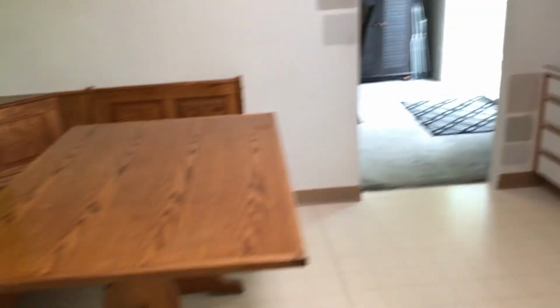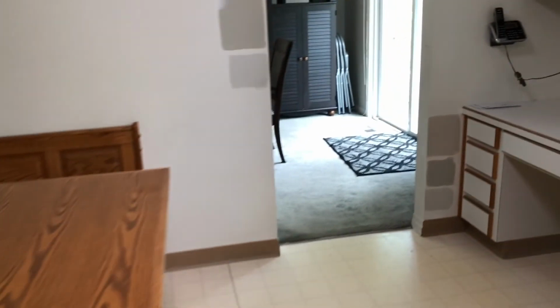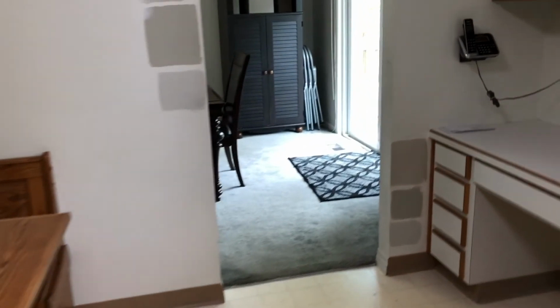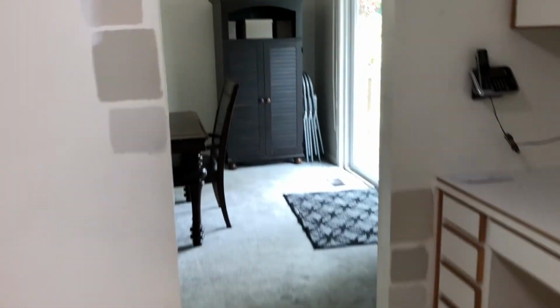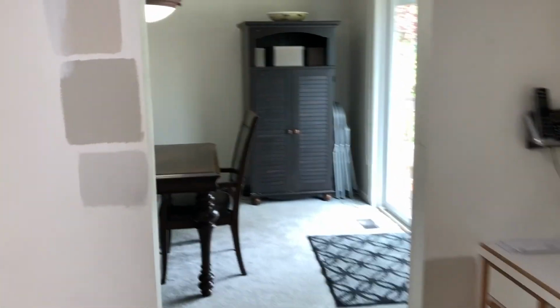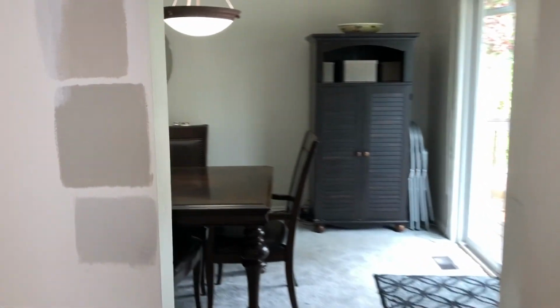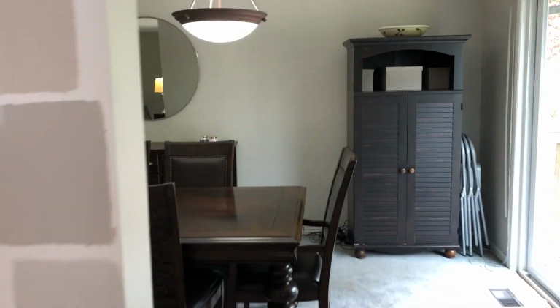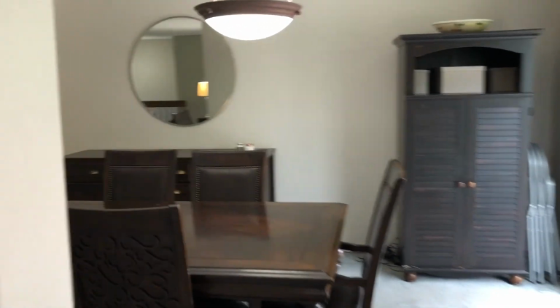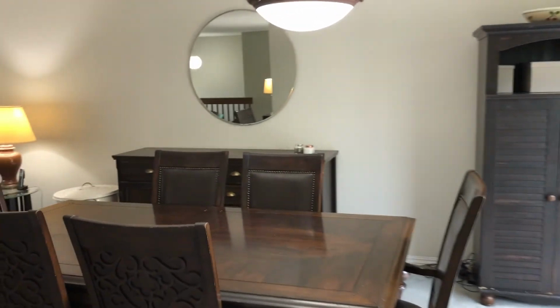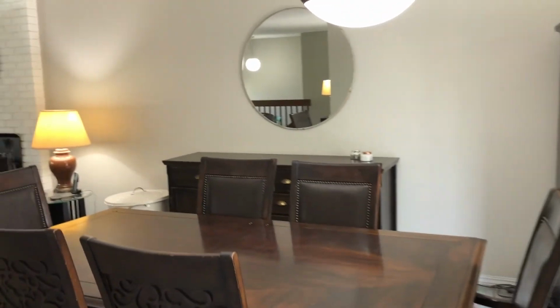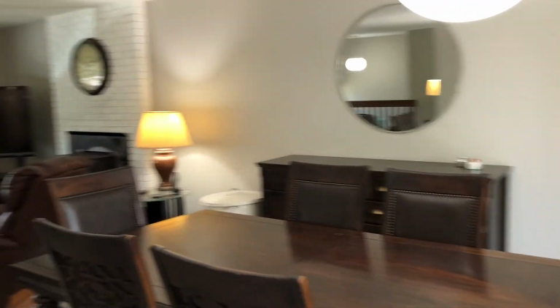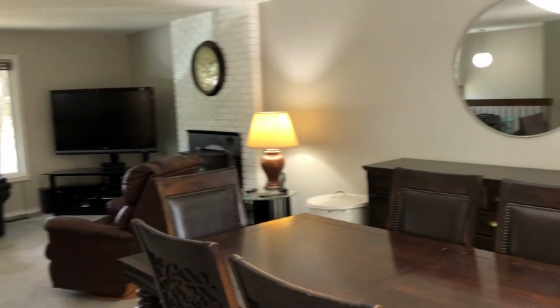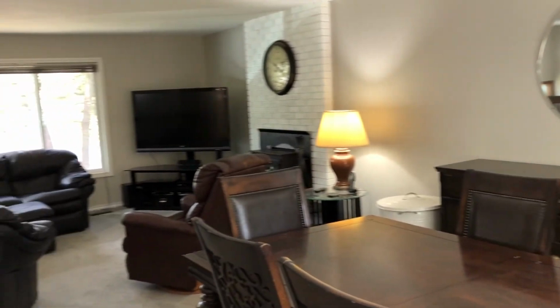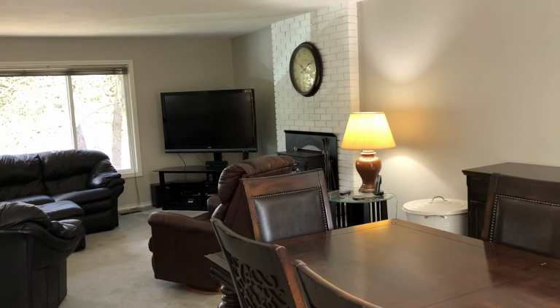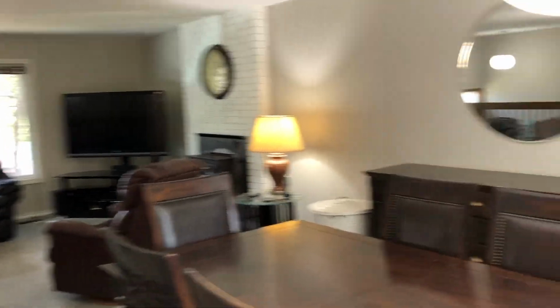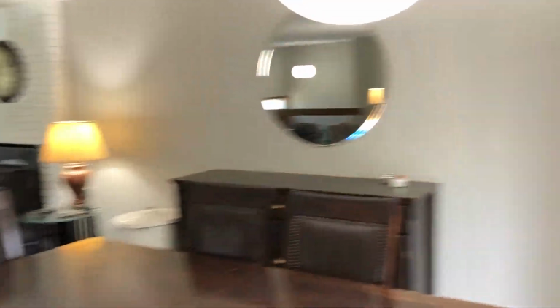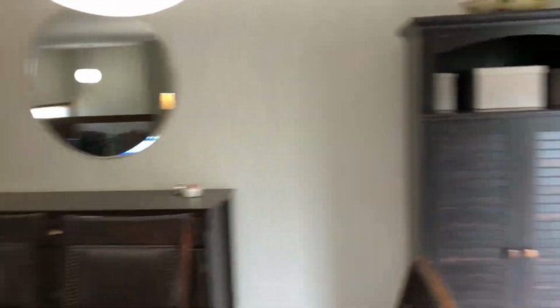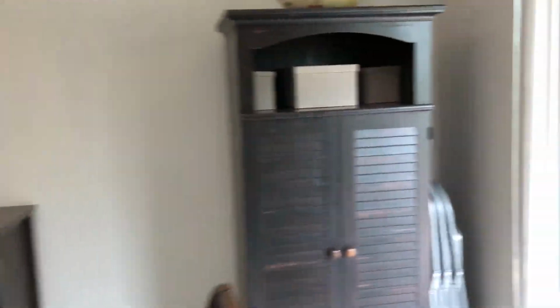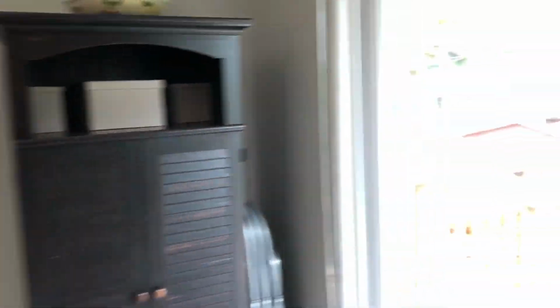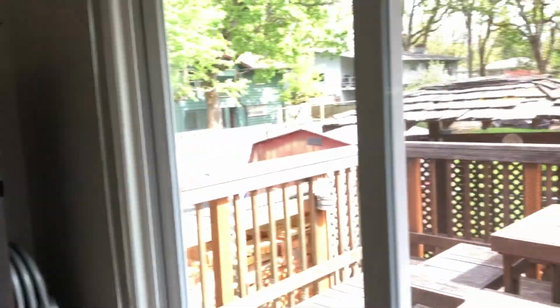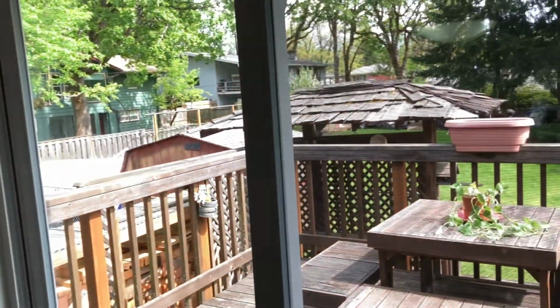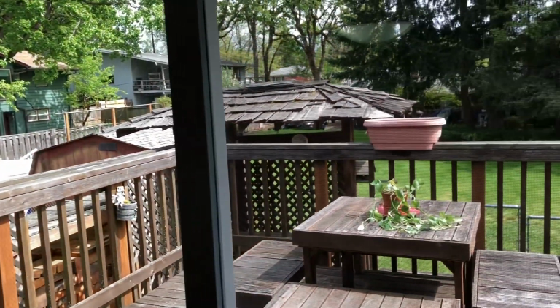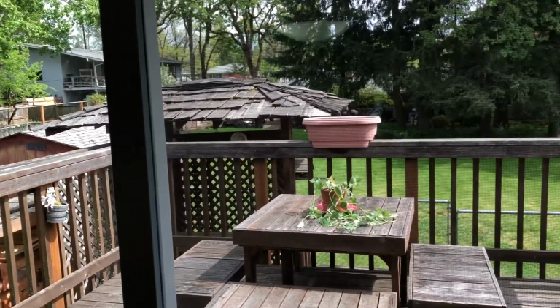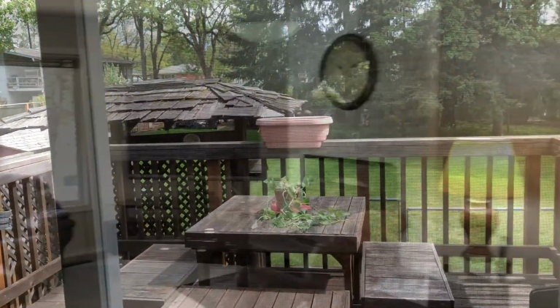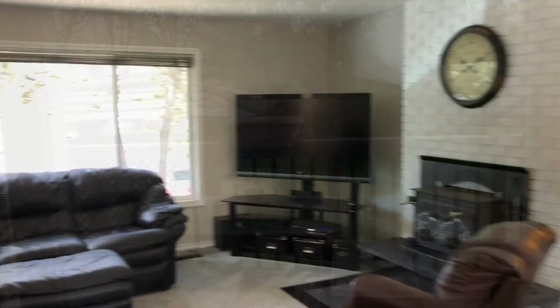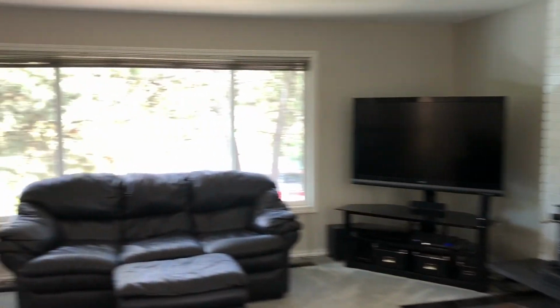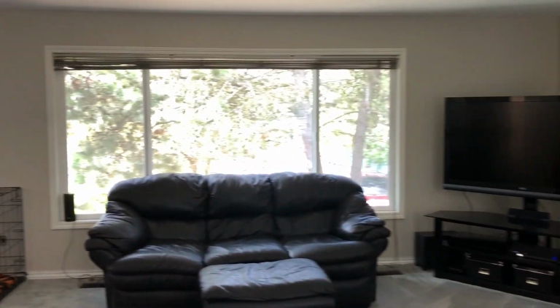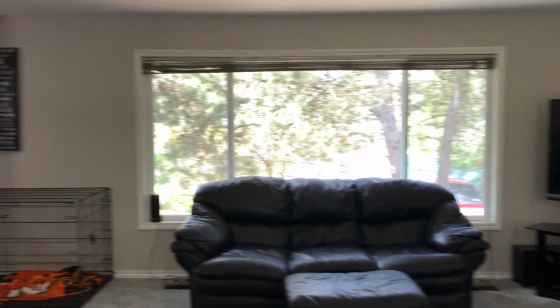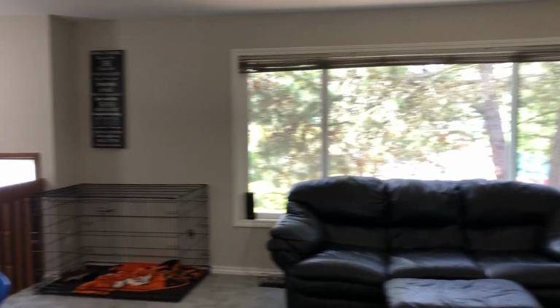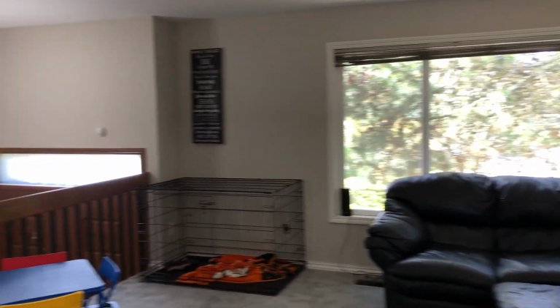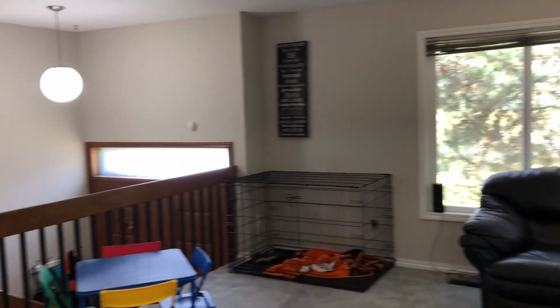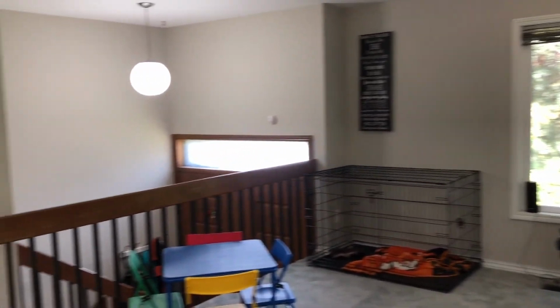You wrap around to the dining room over here — good space. What's really cool is there's a slider here that takes you to an upper deck, which would be great for summertime dinners.